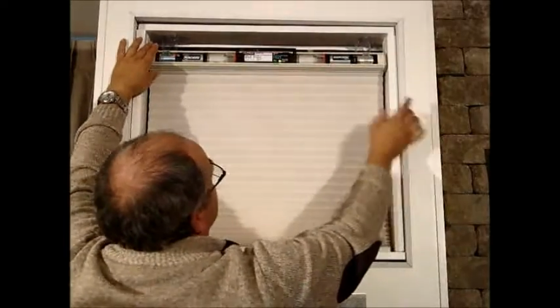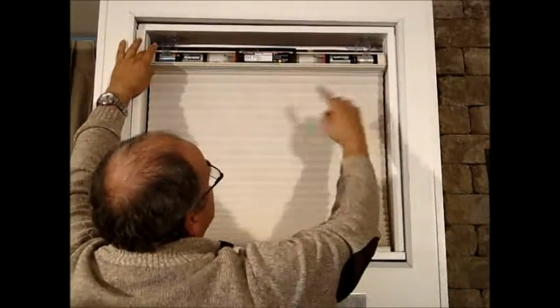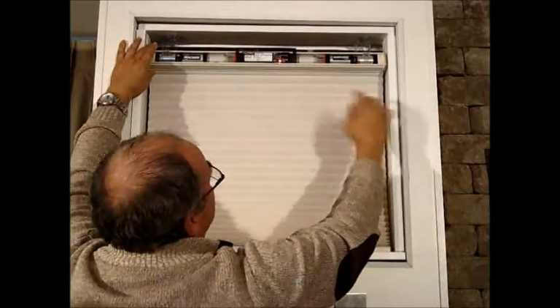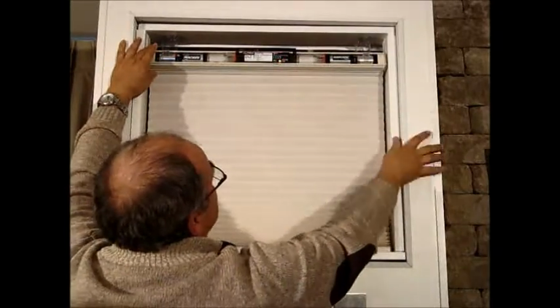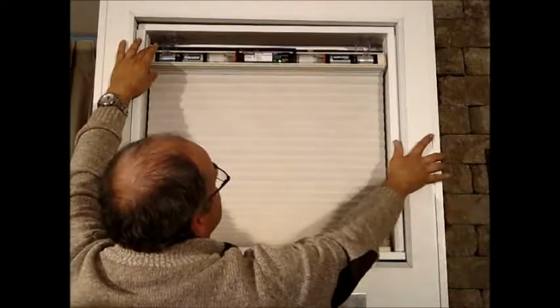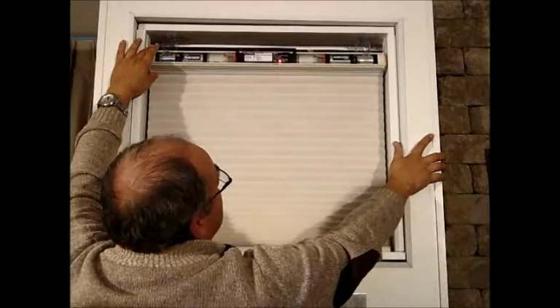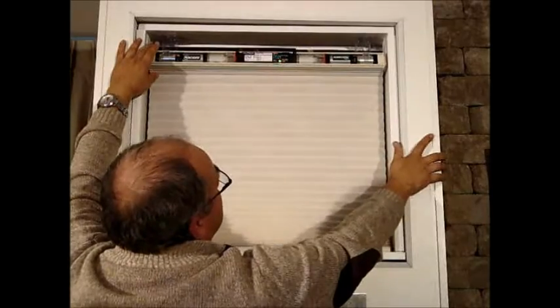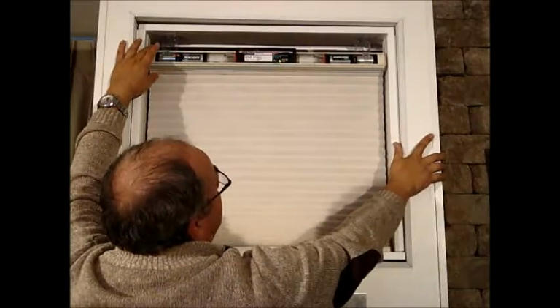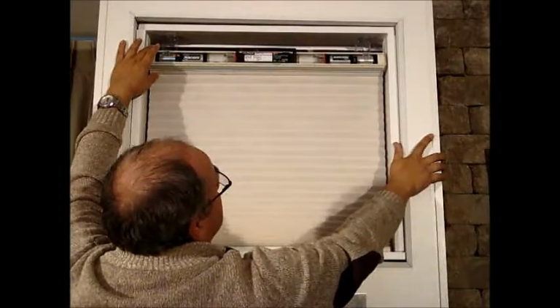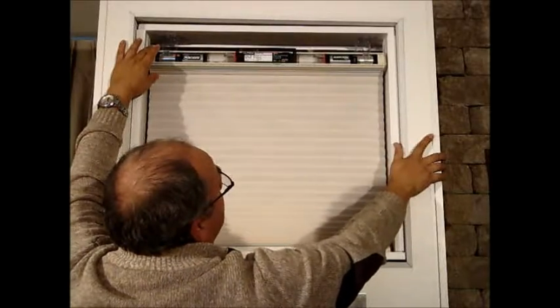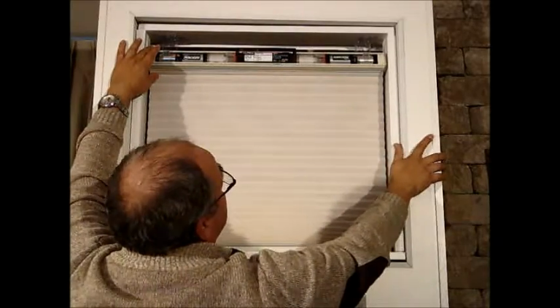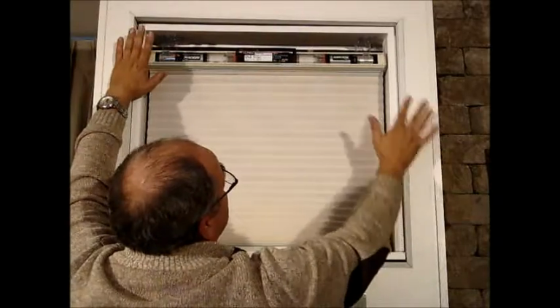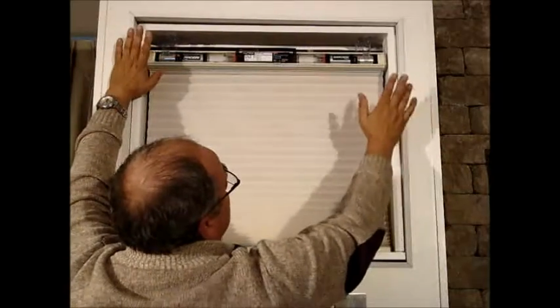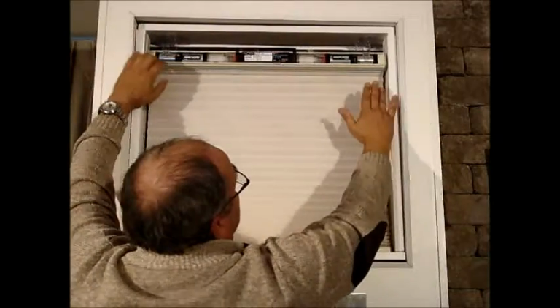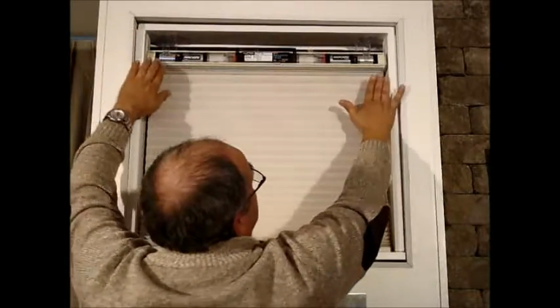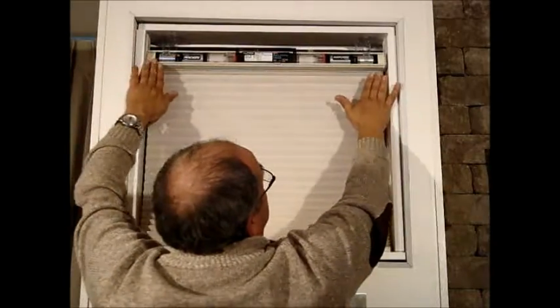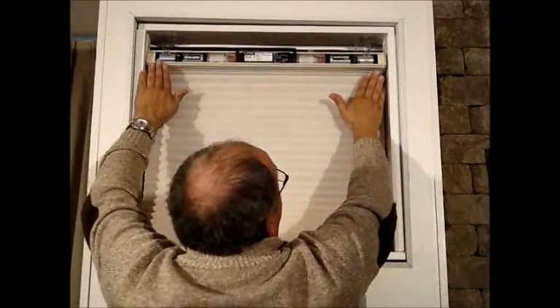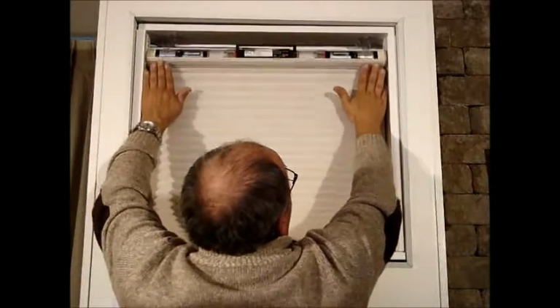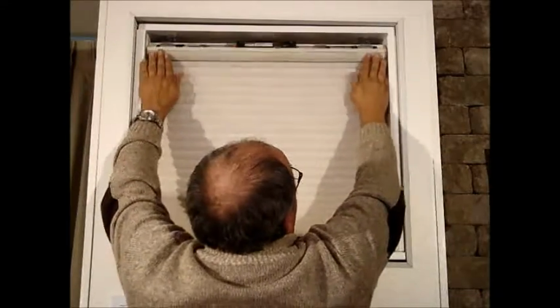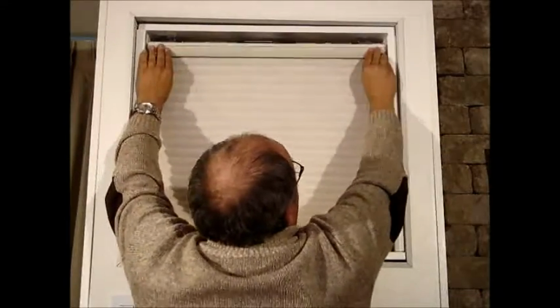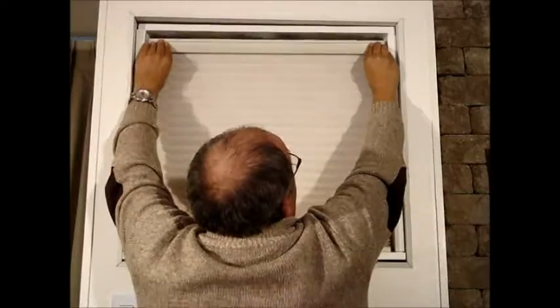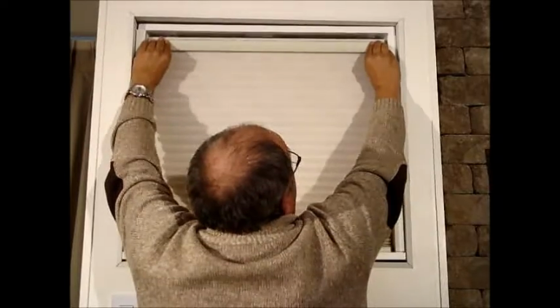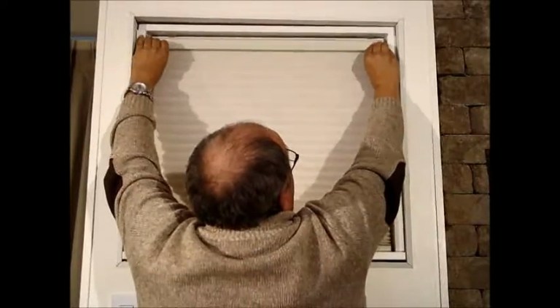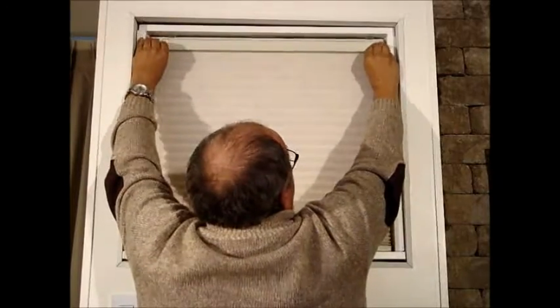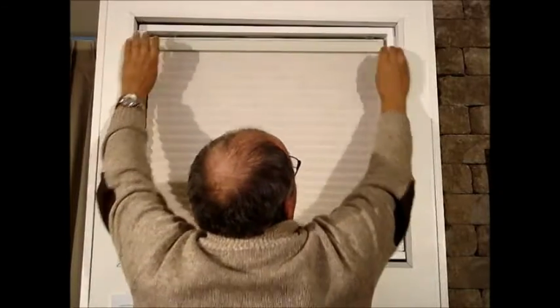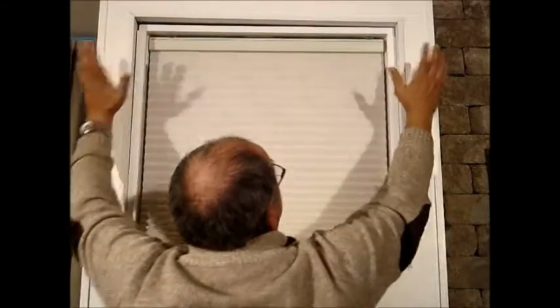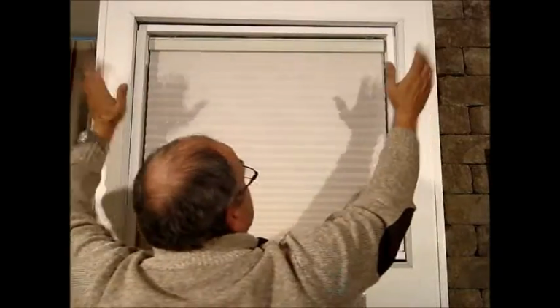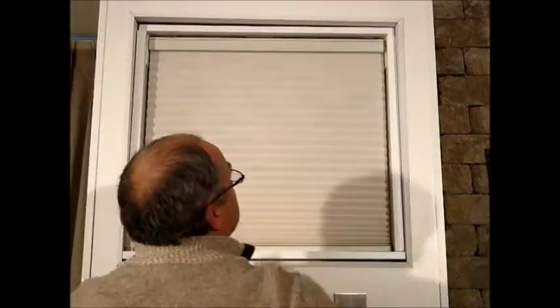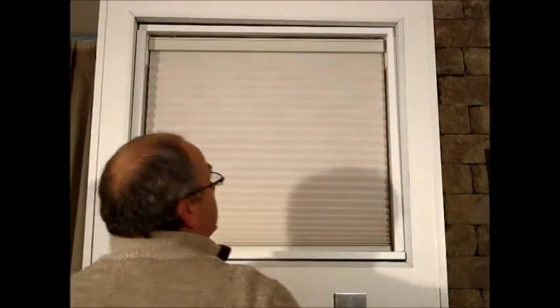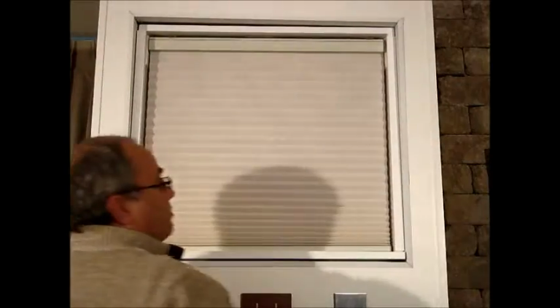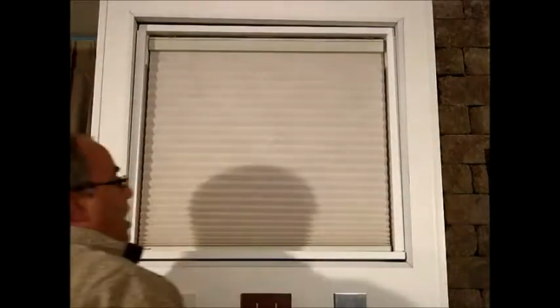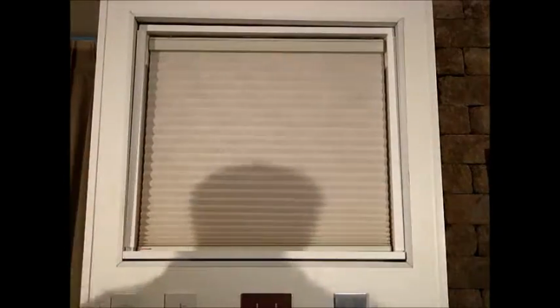At this point the flashing light is indicating that it's powering itself back up. When the flashing light is done, you just push the valance back up — it locks in place and you're done.